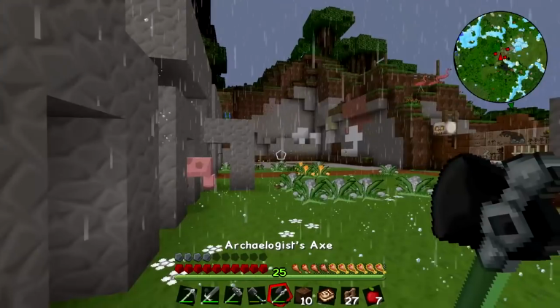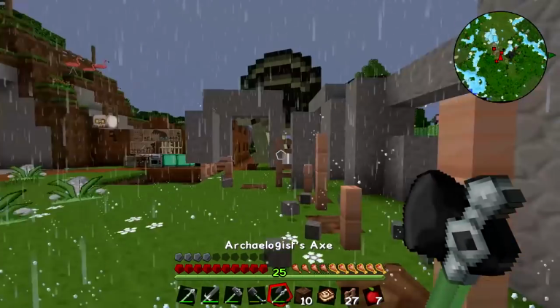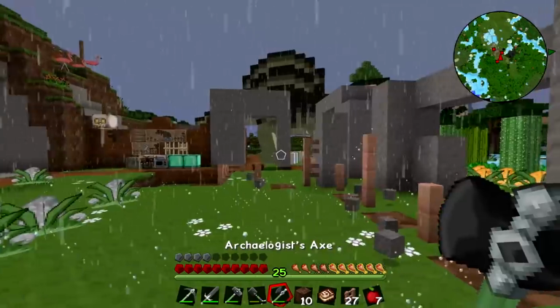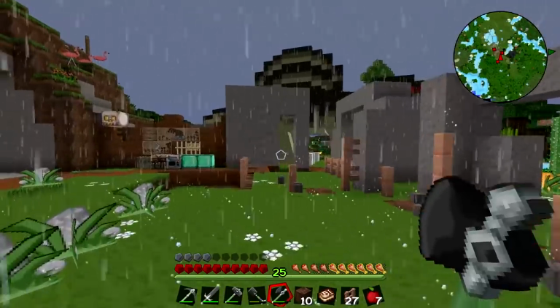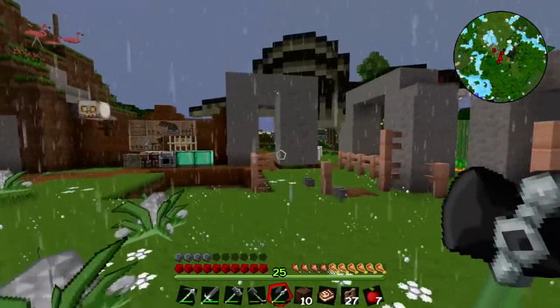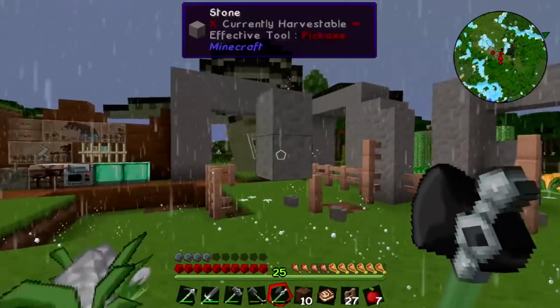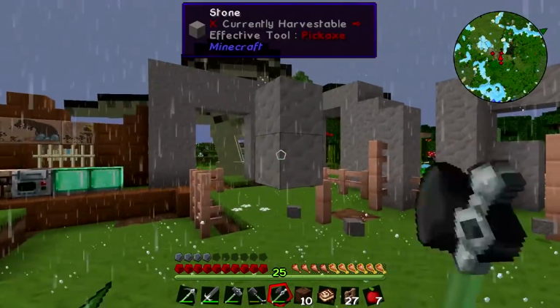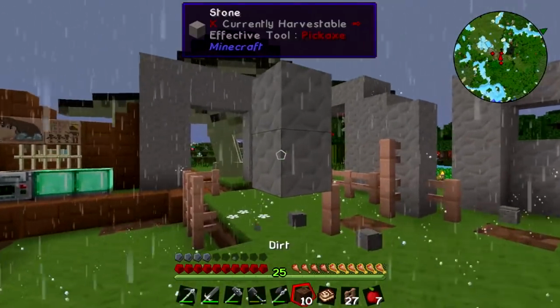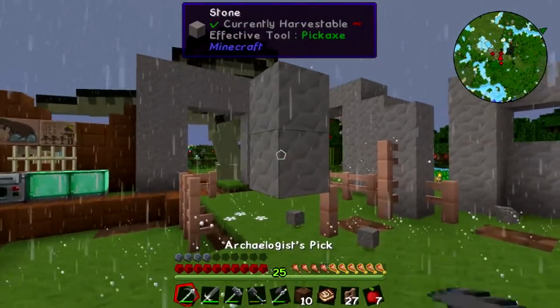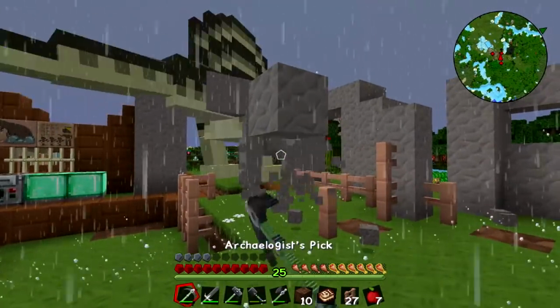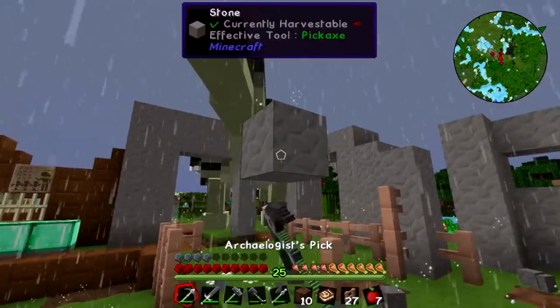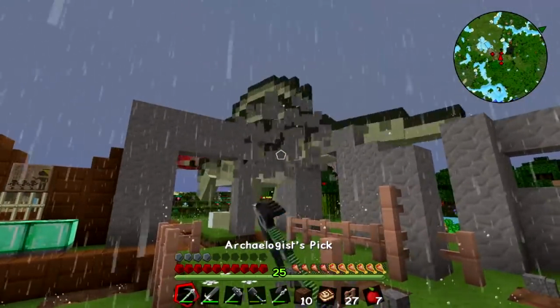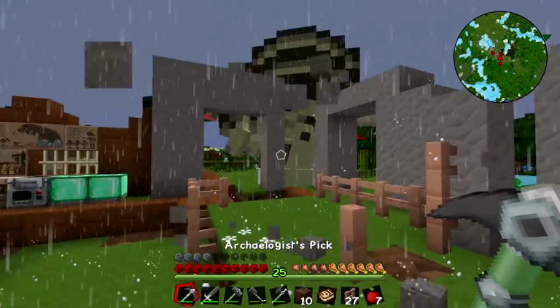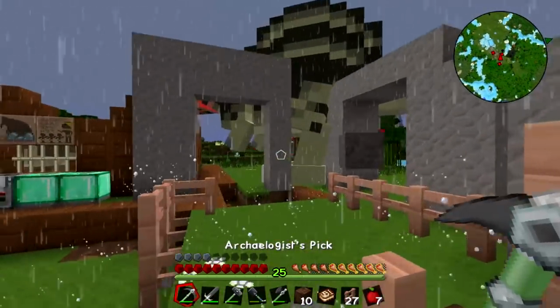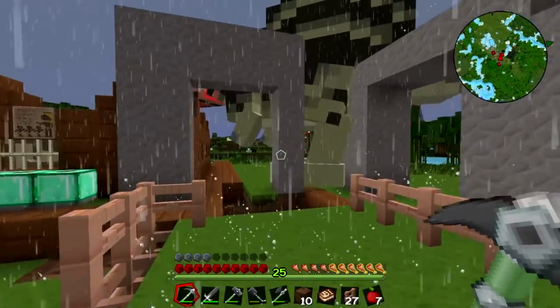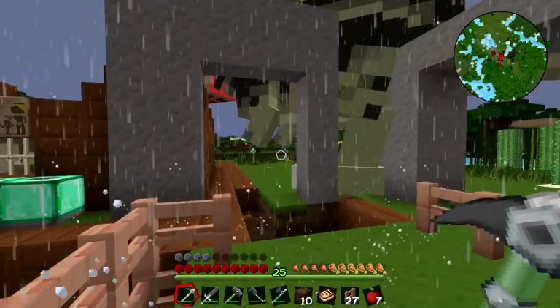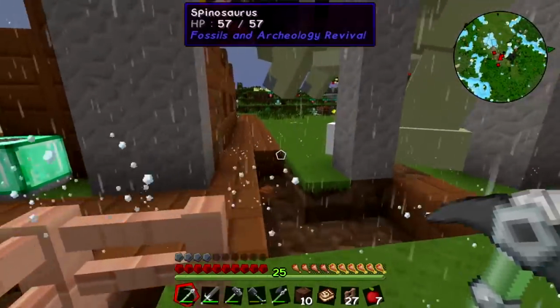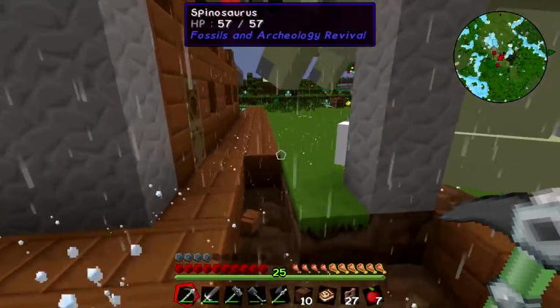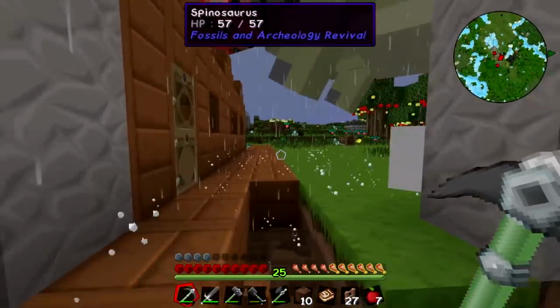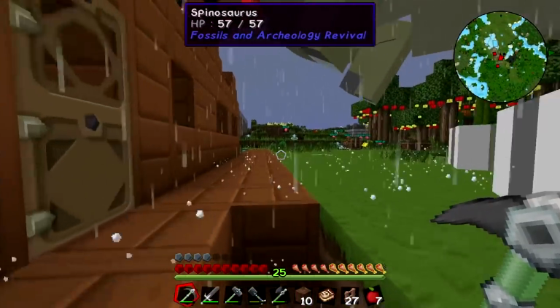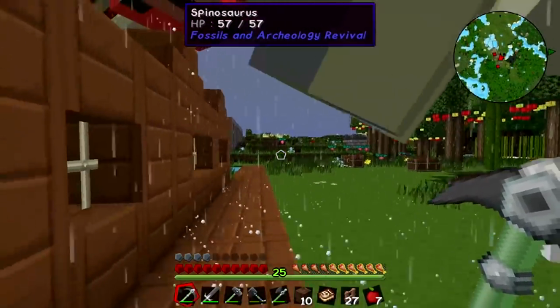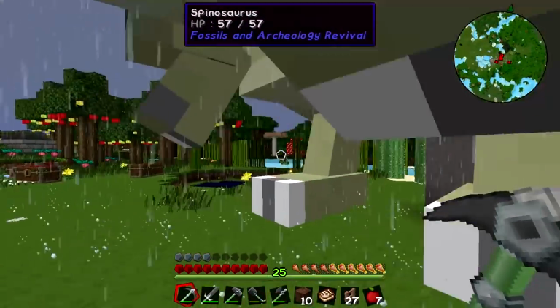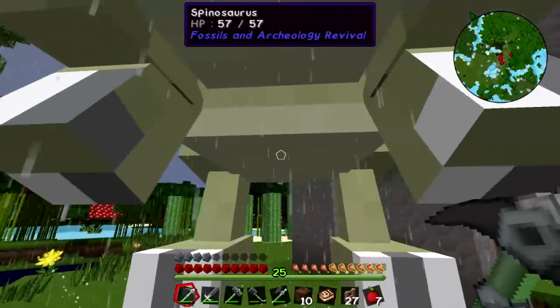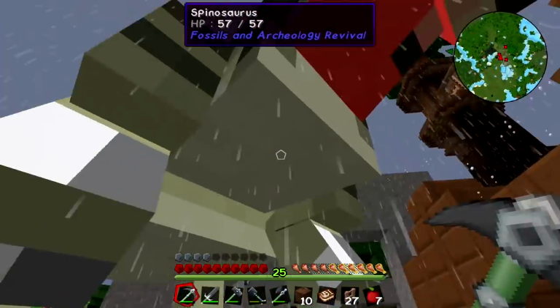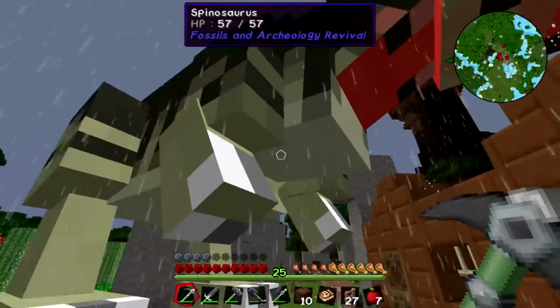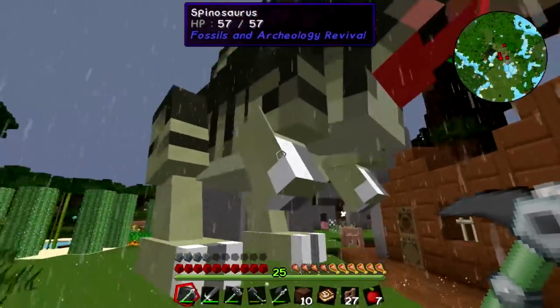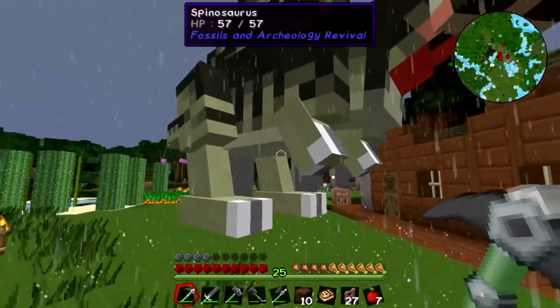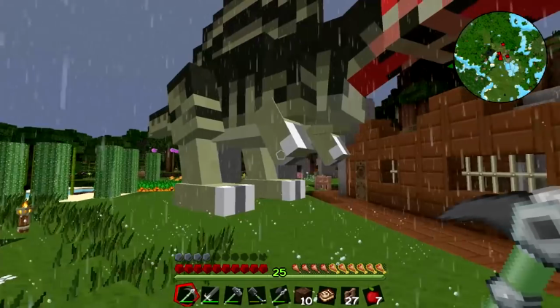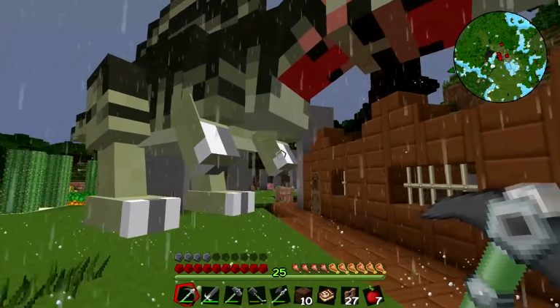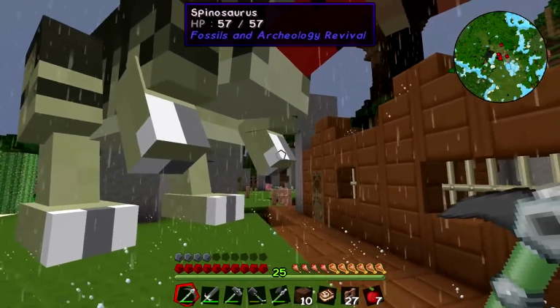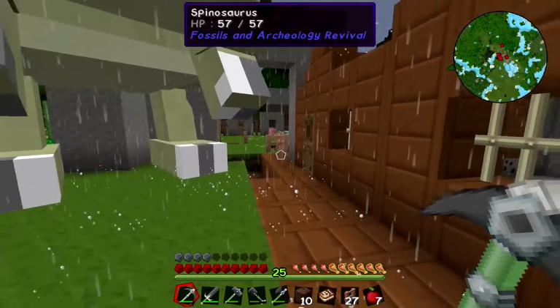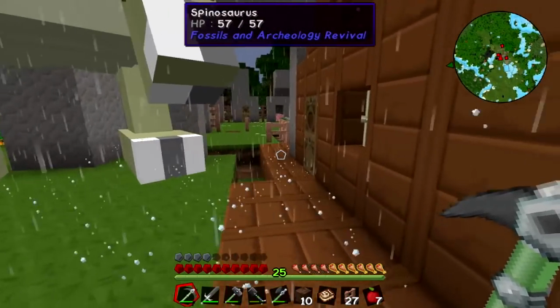Oh no, he's out! Is he? He's out! He's going to break free. We're never going to get him back in now. We've built you this lovely new pen, Spiny, and you didn't want it.